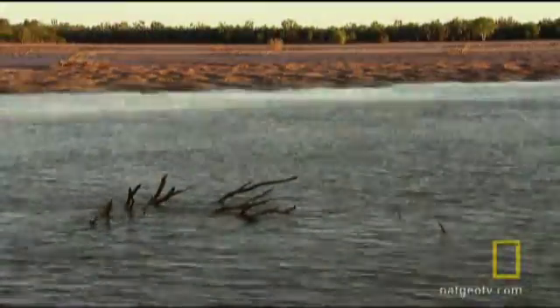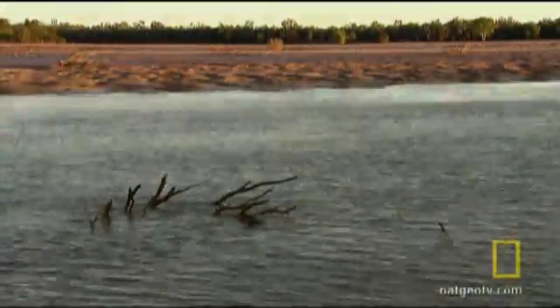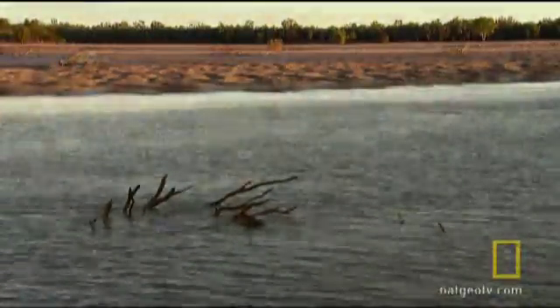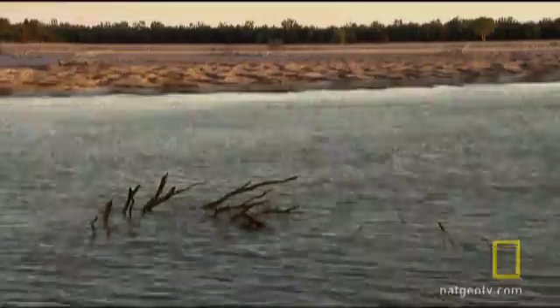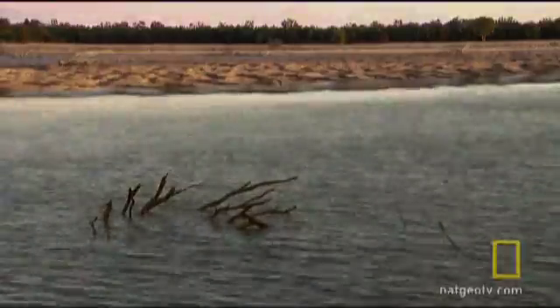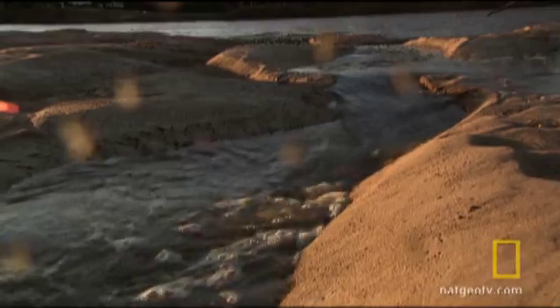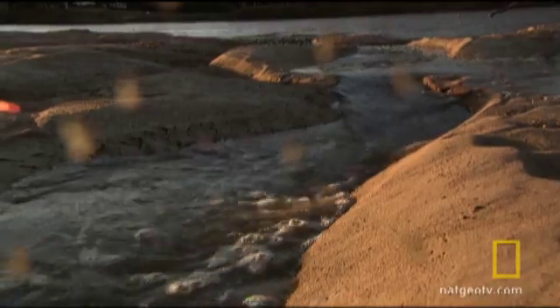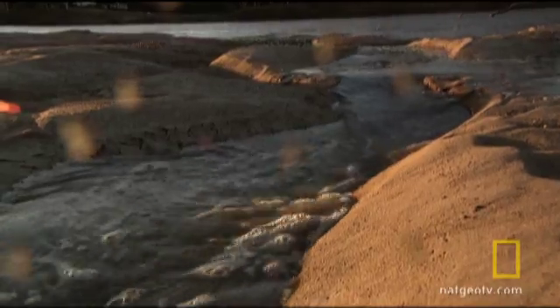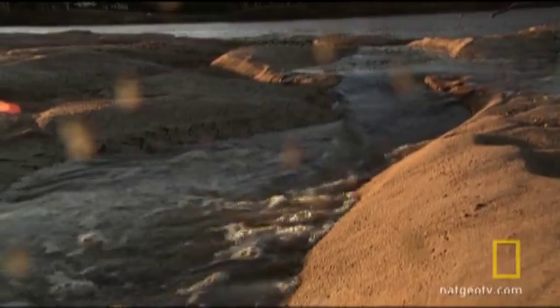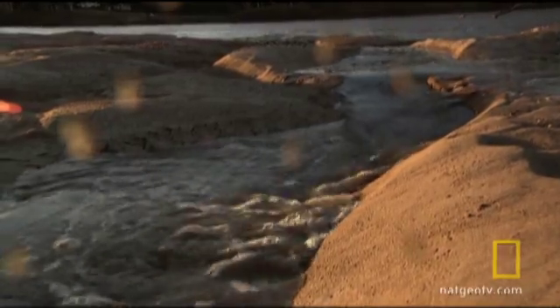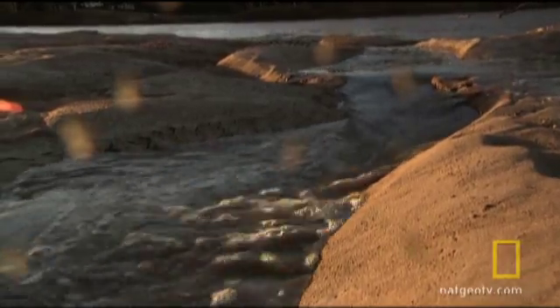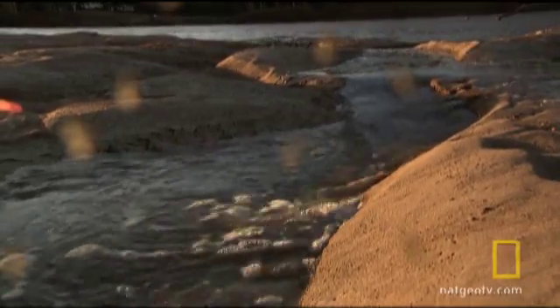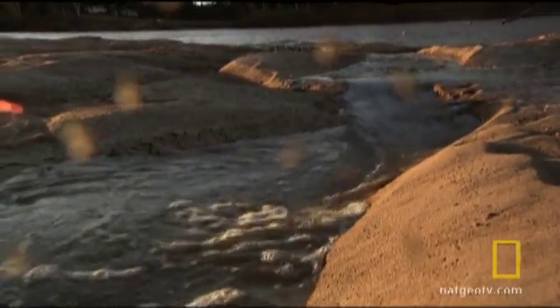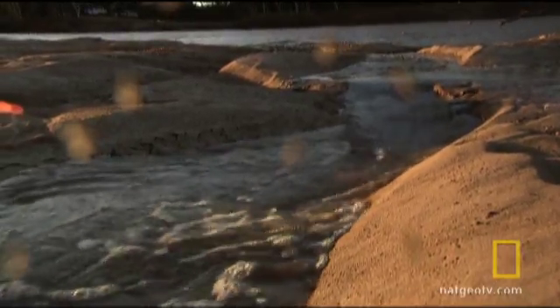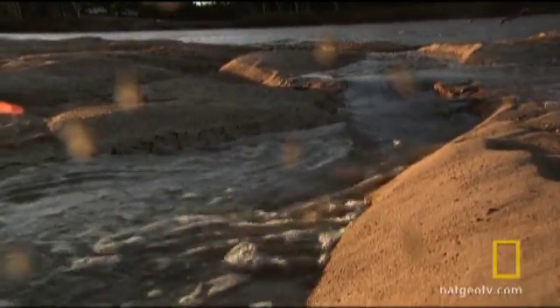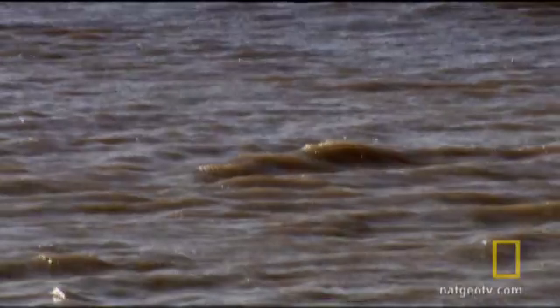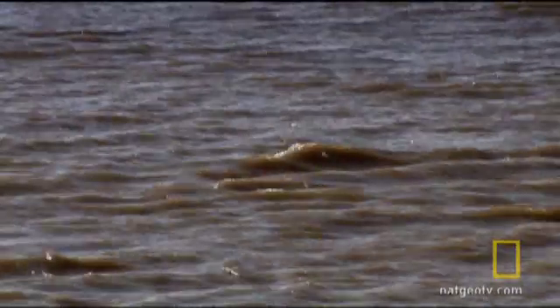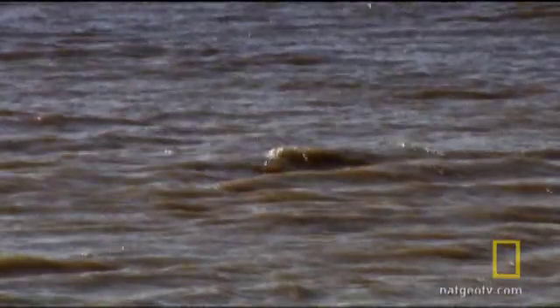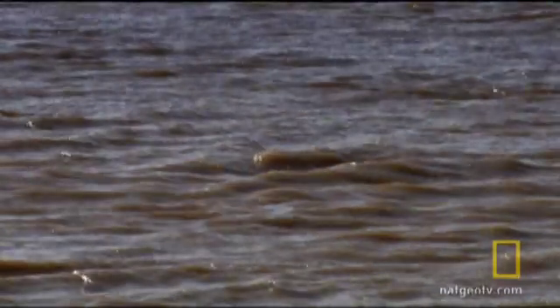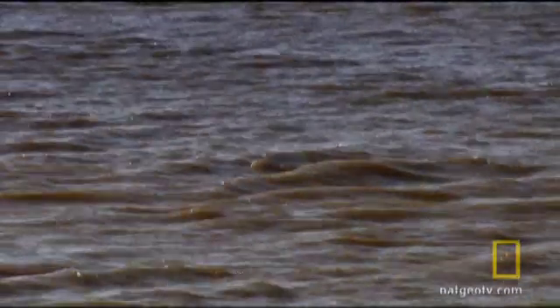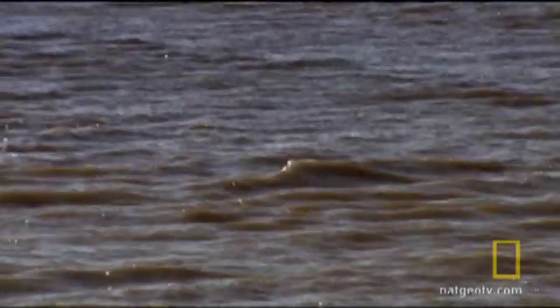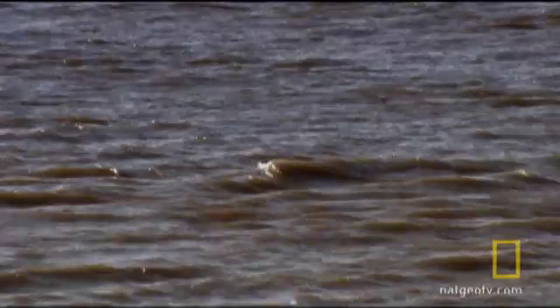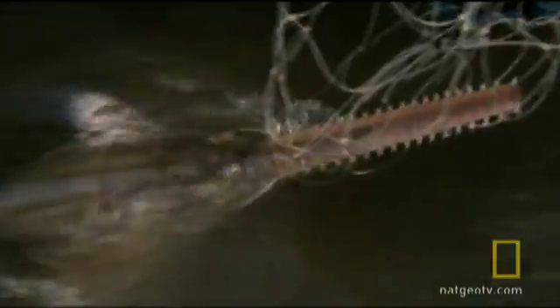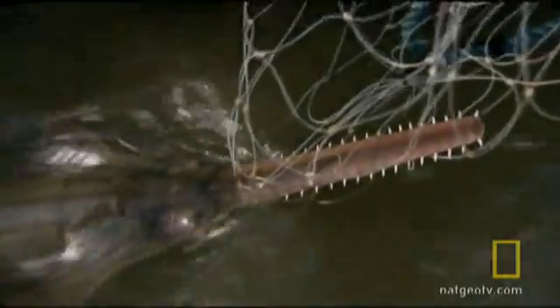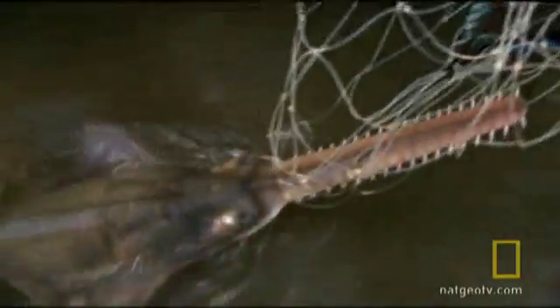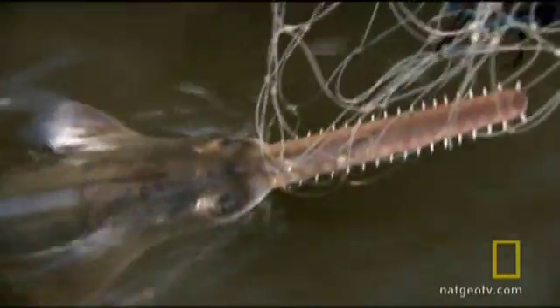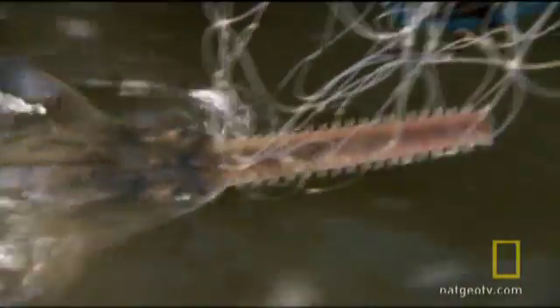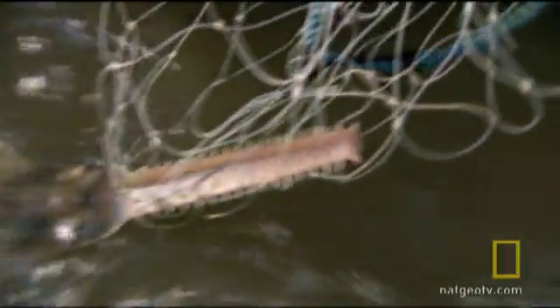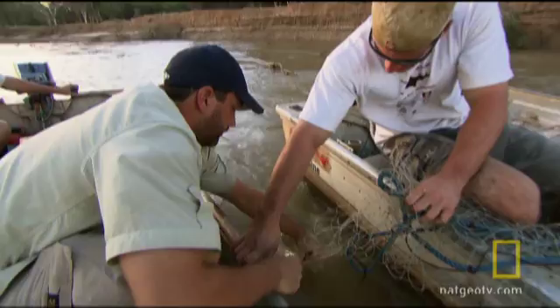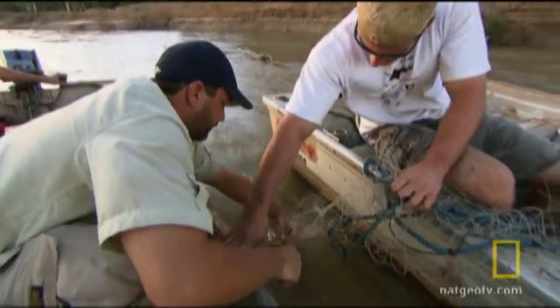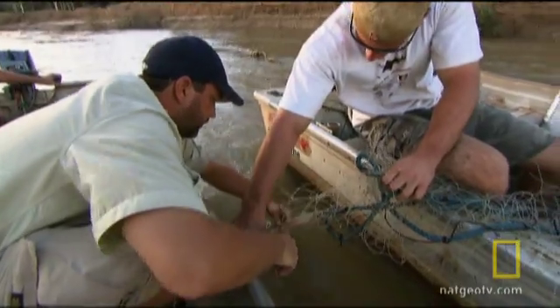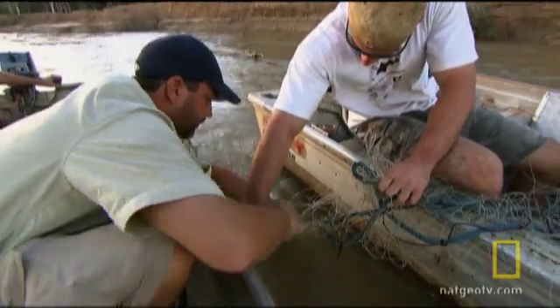We didn't realize the tides were coming in so fast. At this speed, it could drag the nets upstream, leaving the fish trapped and vulnerable to crocs.